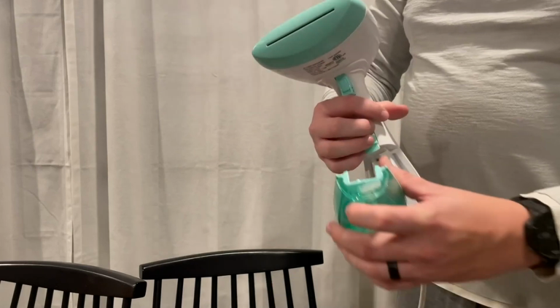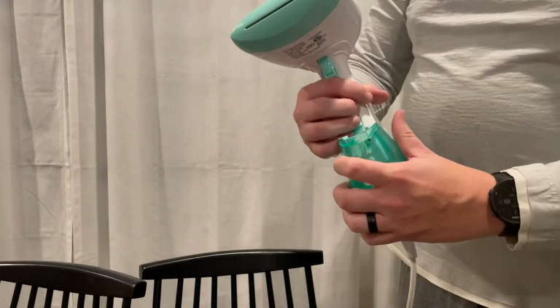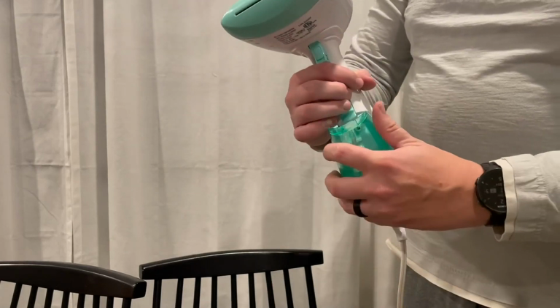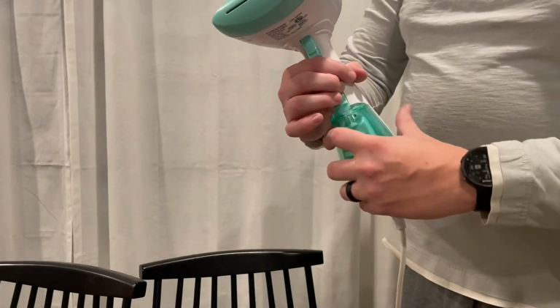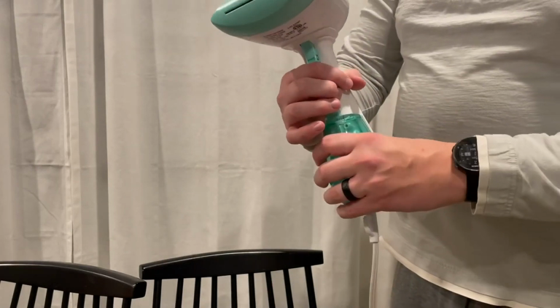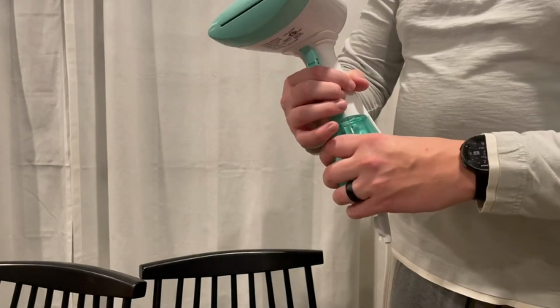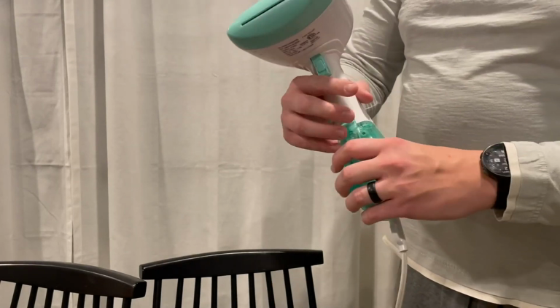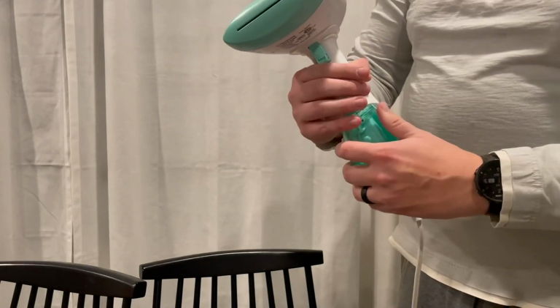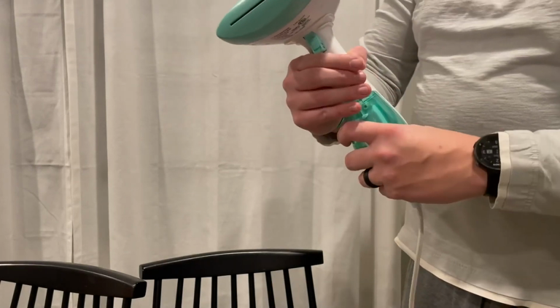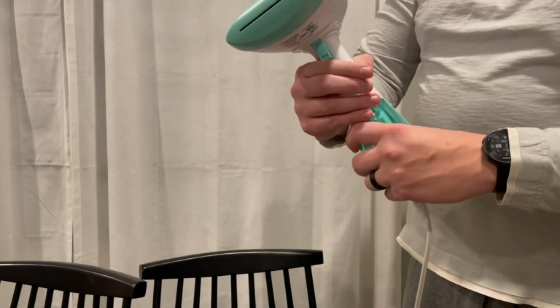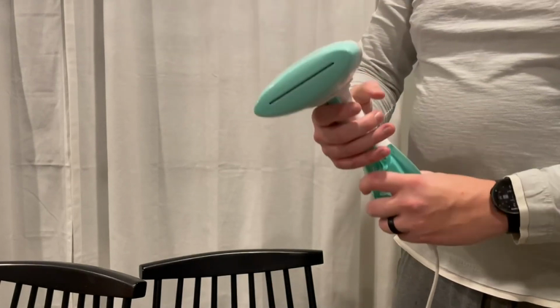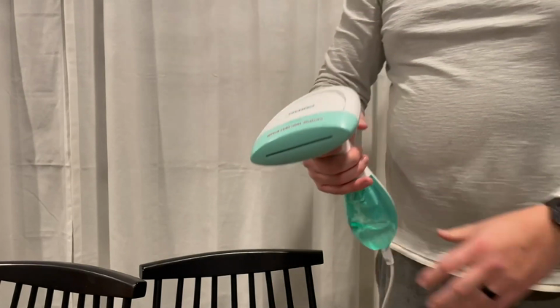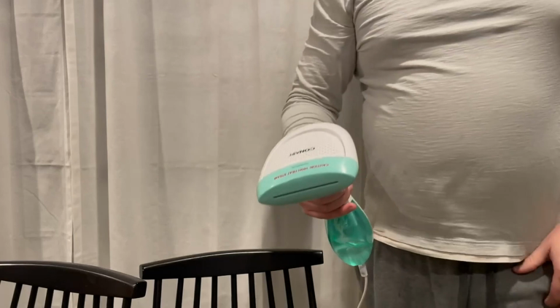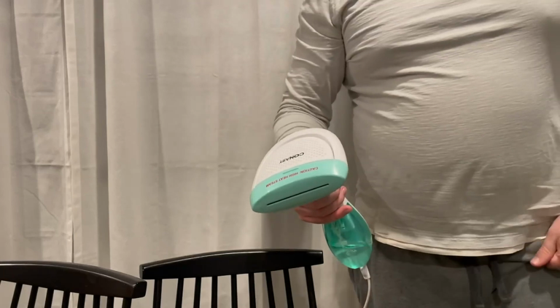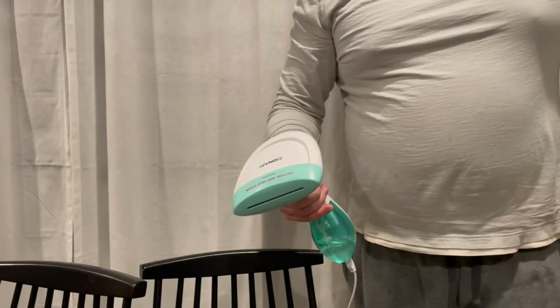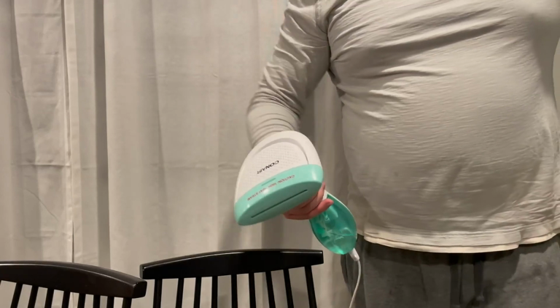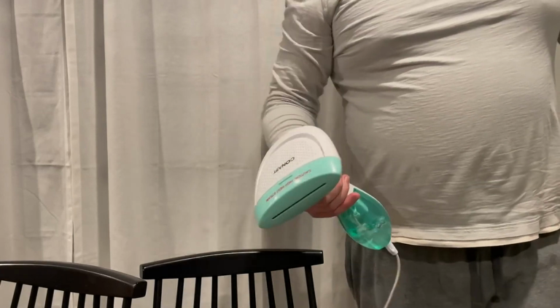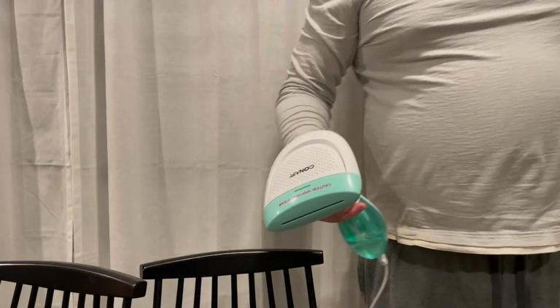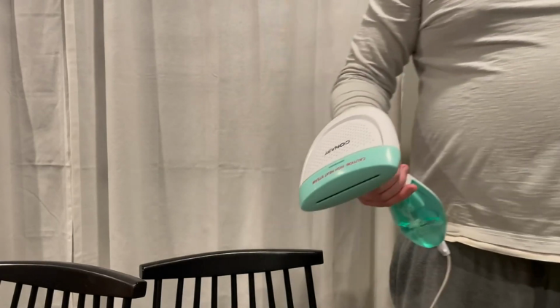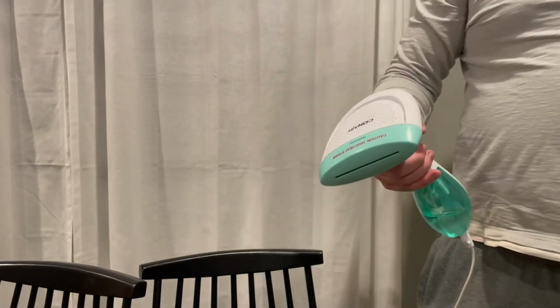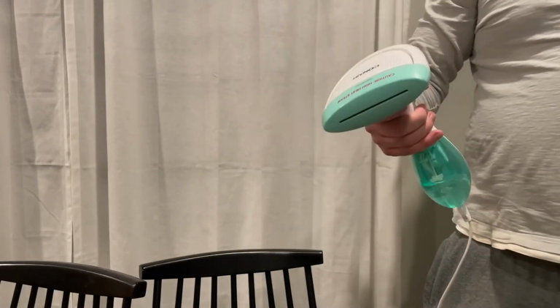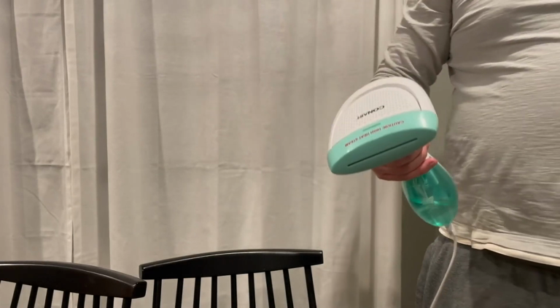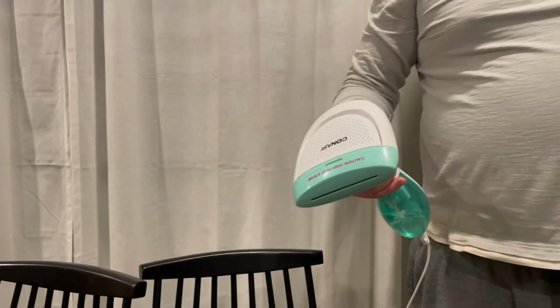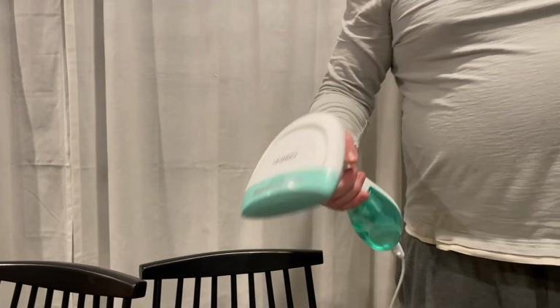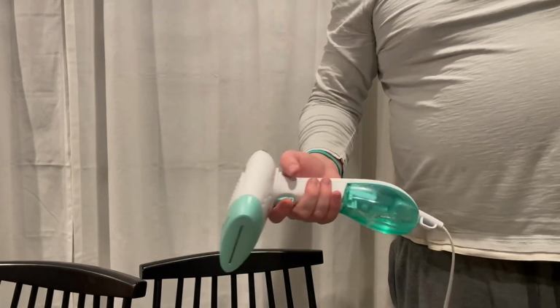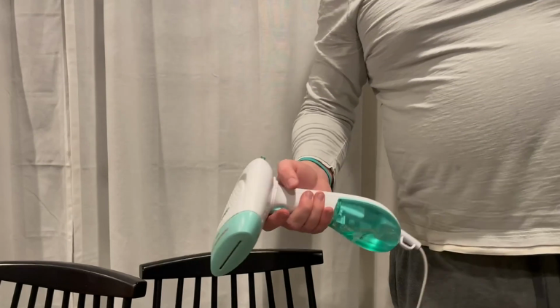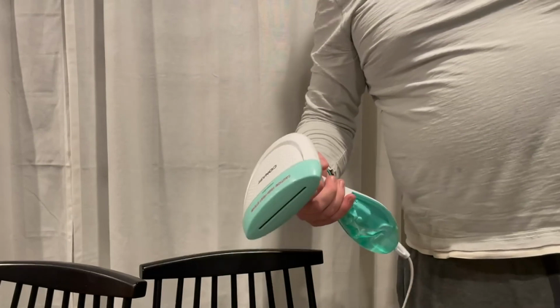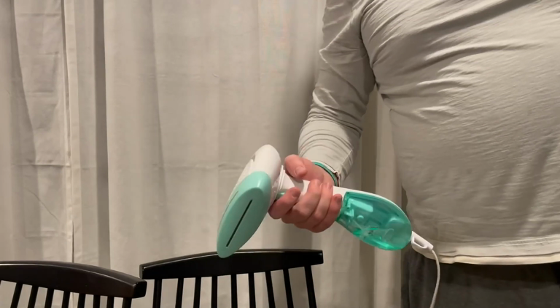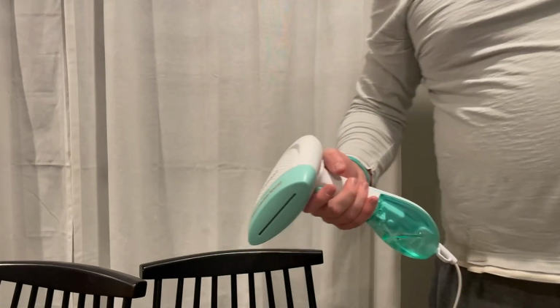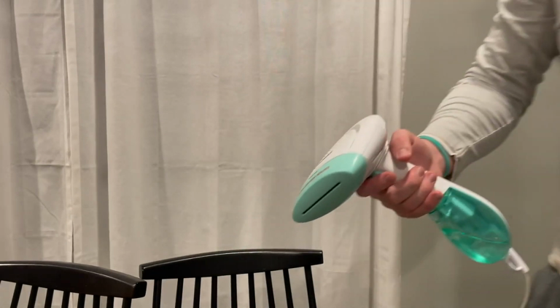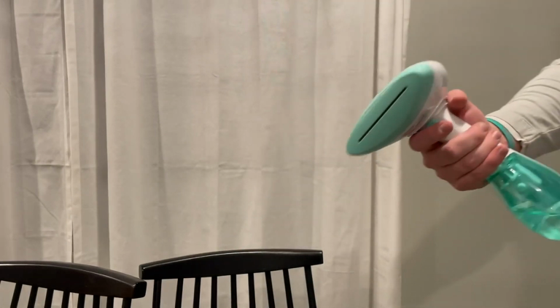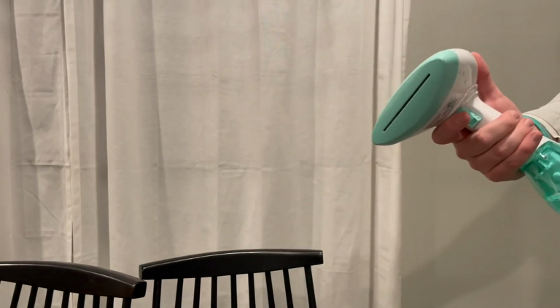We'll fill this up. They do recommend distilled water. I used it without distilled water for probably five years and had no issues.